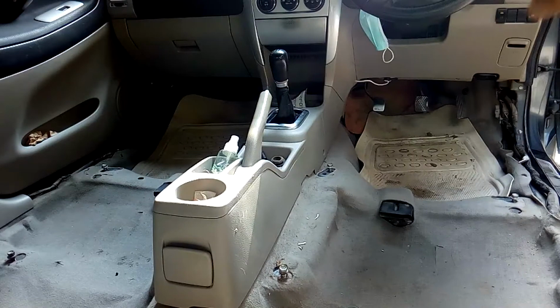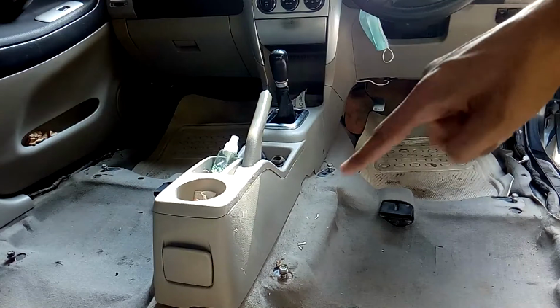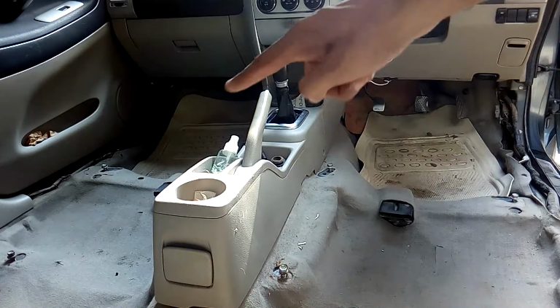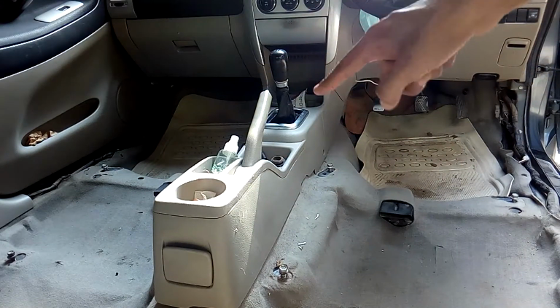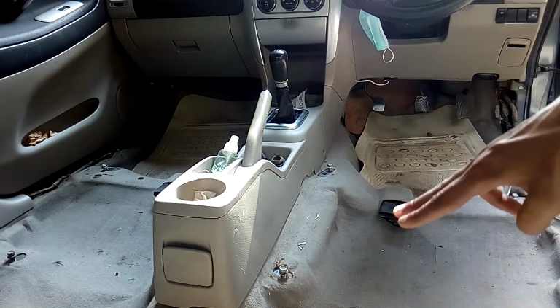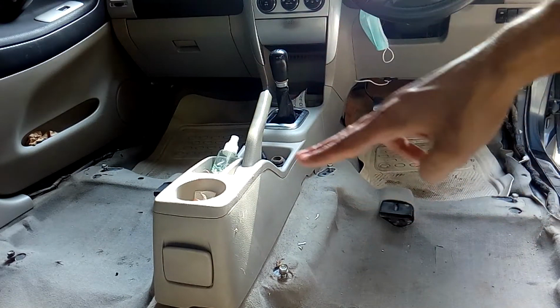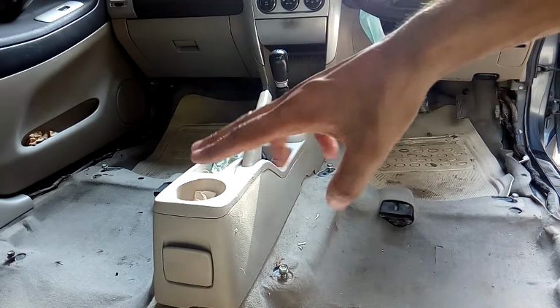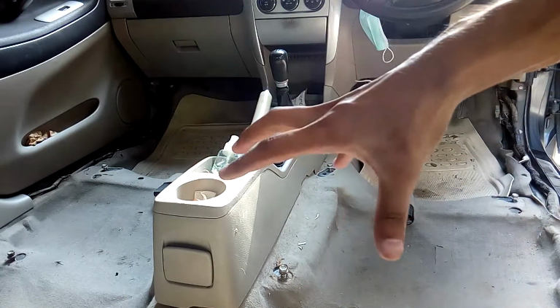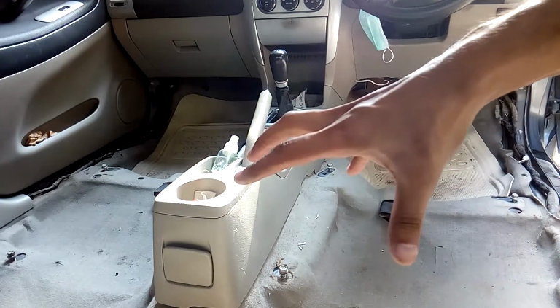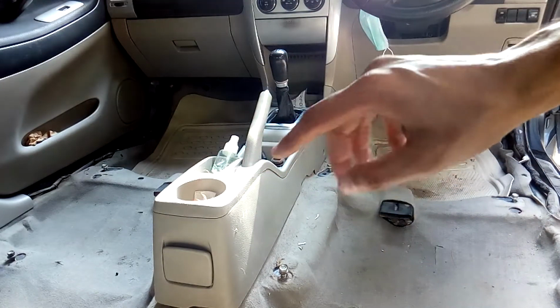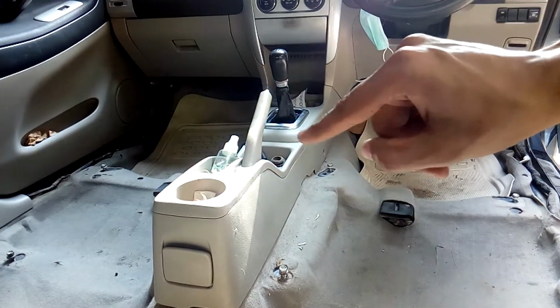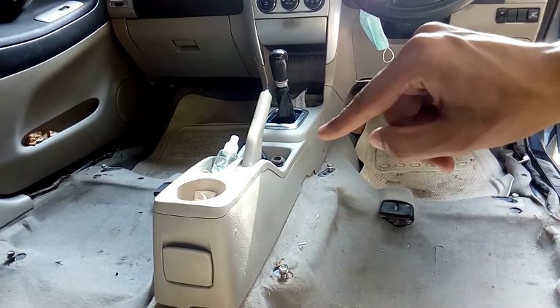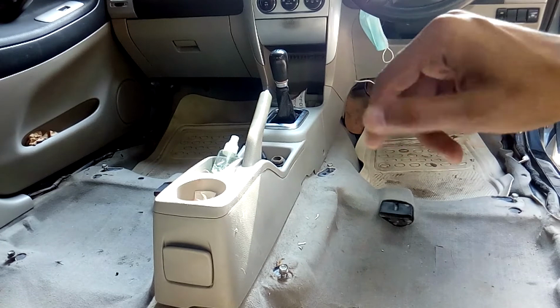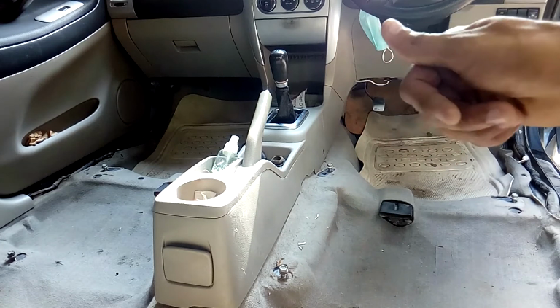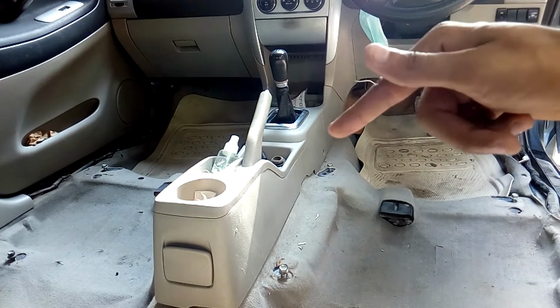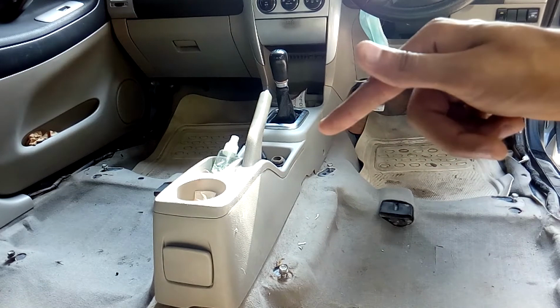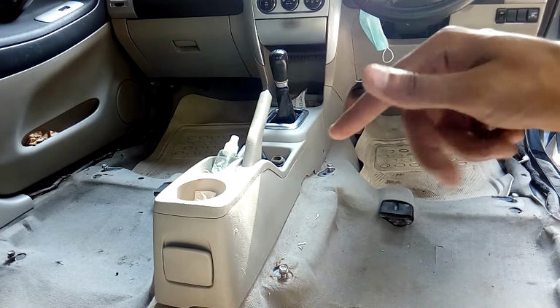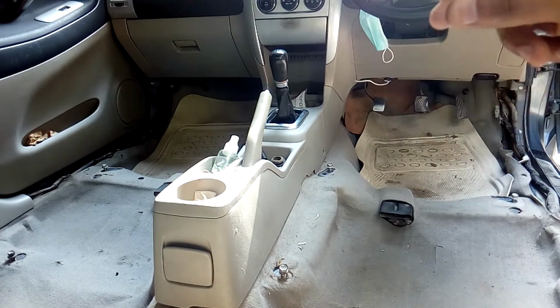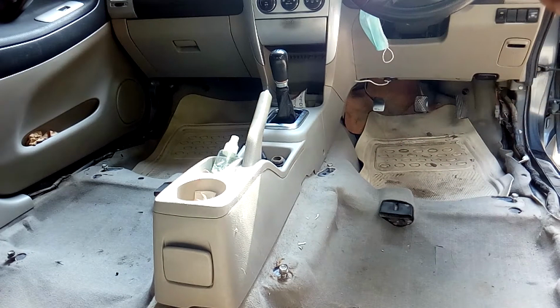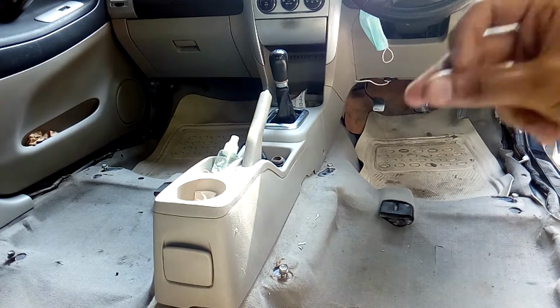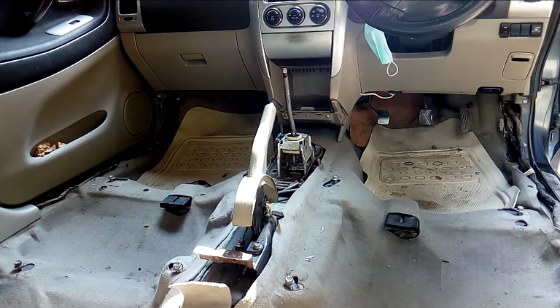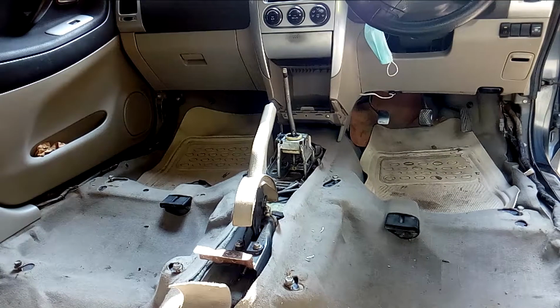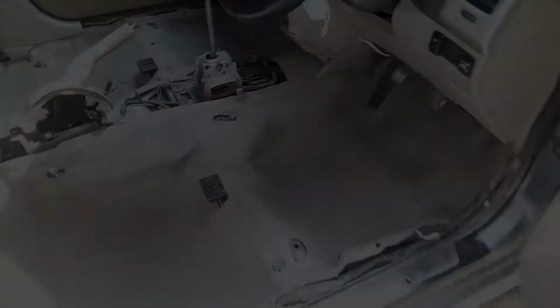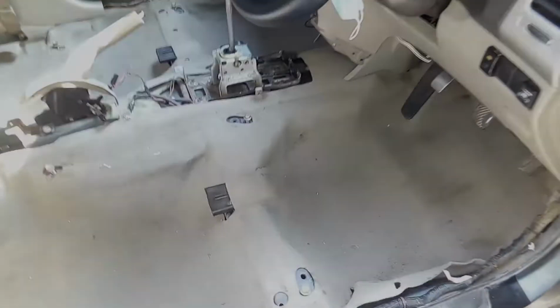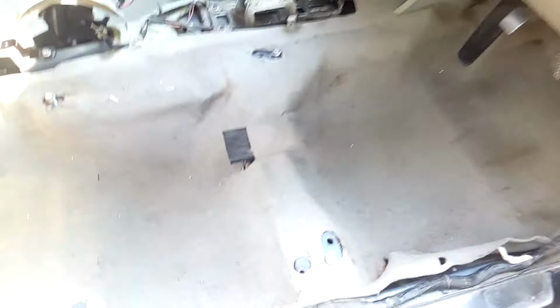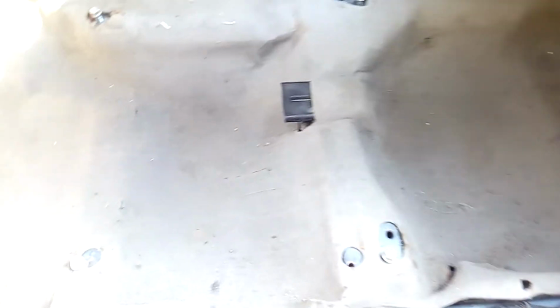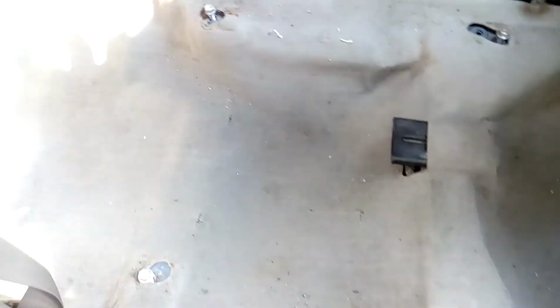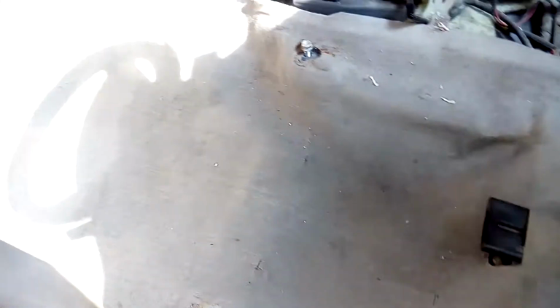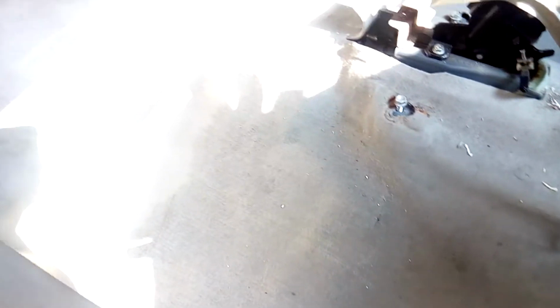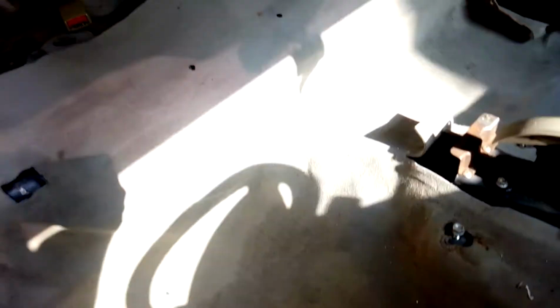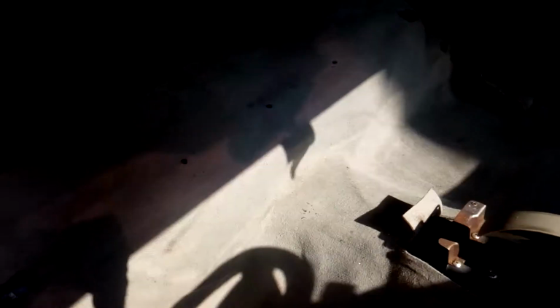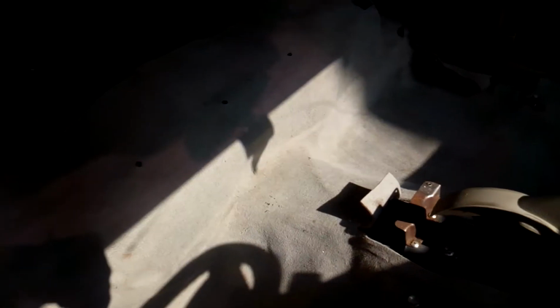Now, I have a detailed video of my handbrake adjustment — I will share the link in this video. I will move it like this. This is the condition of the carpet after the seat is removed — it is not bad, but it is wet.